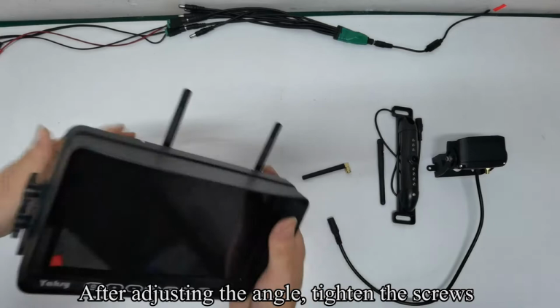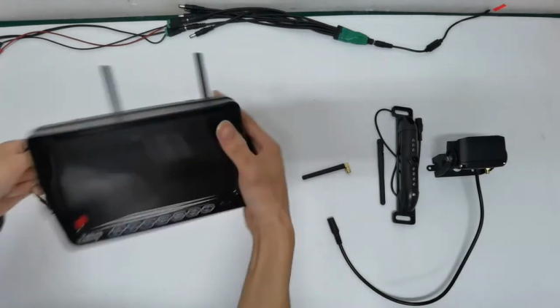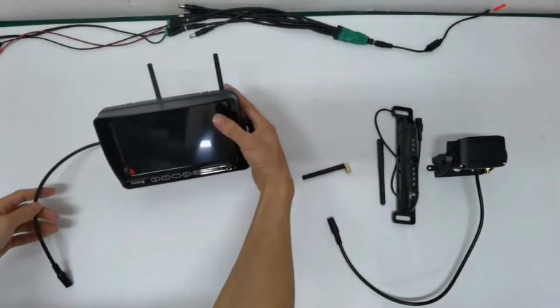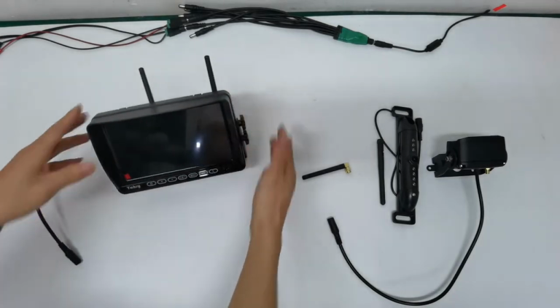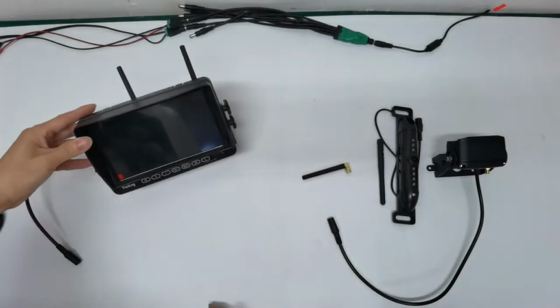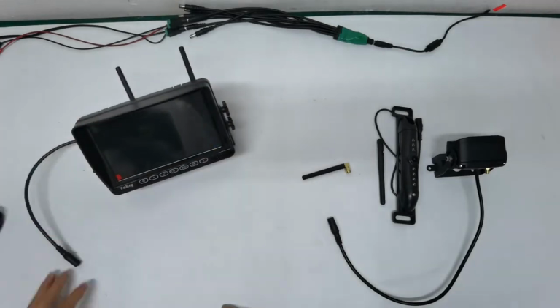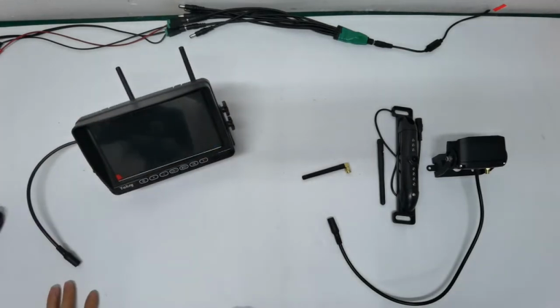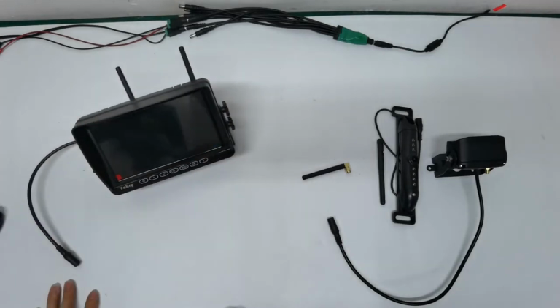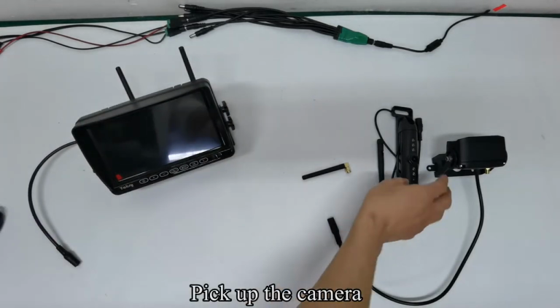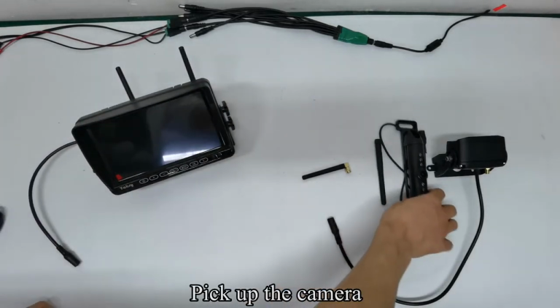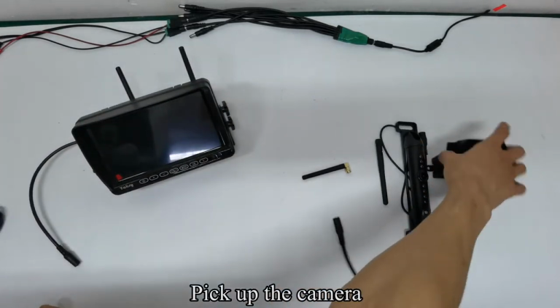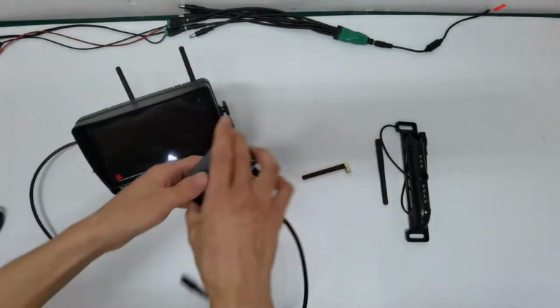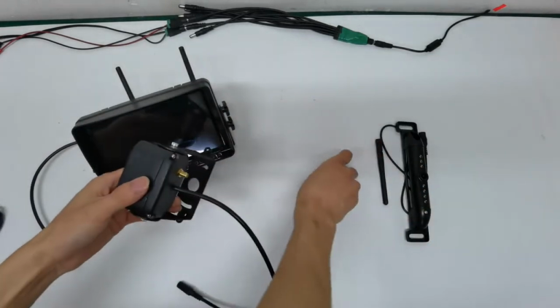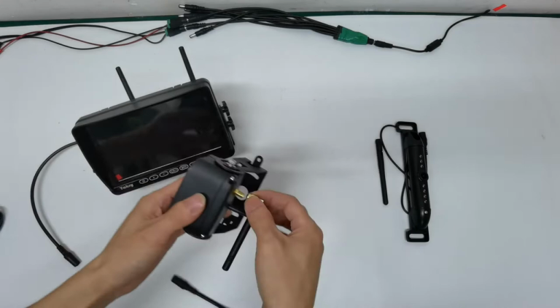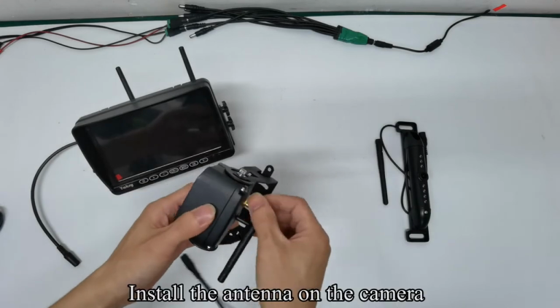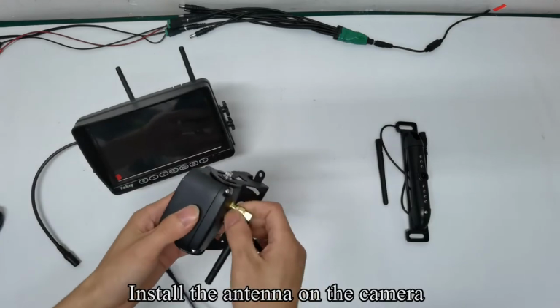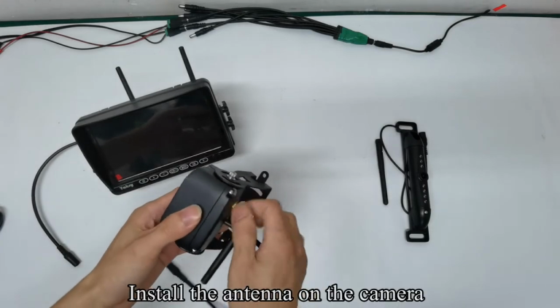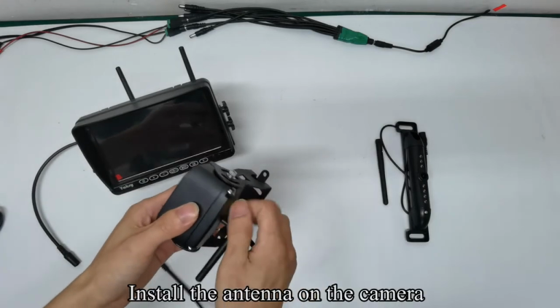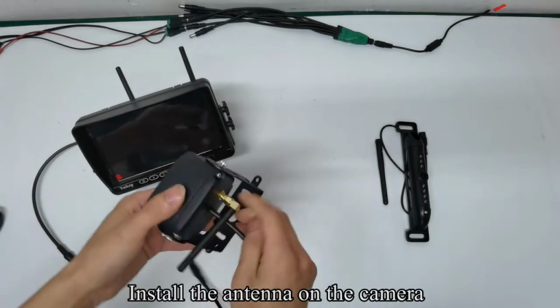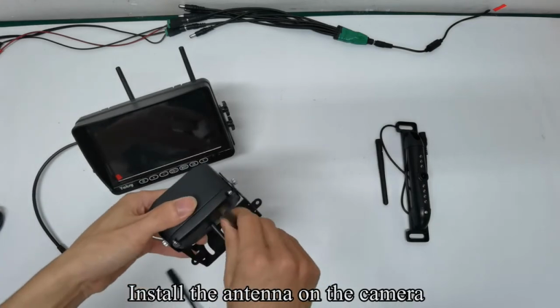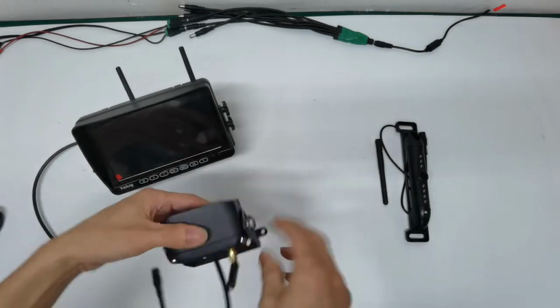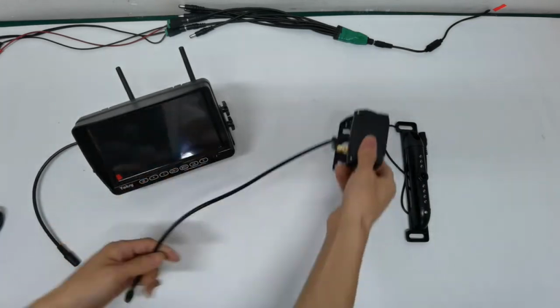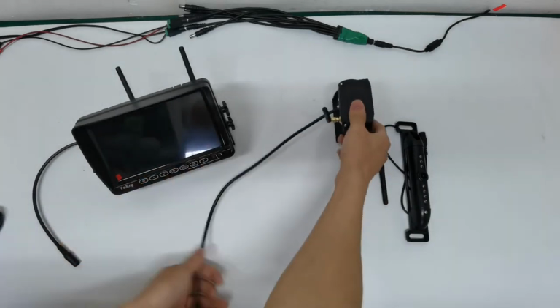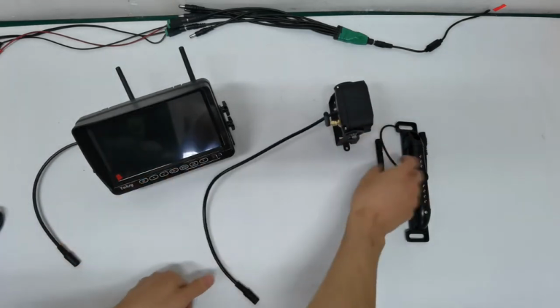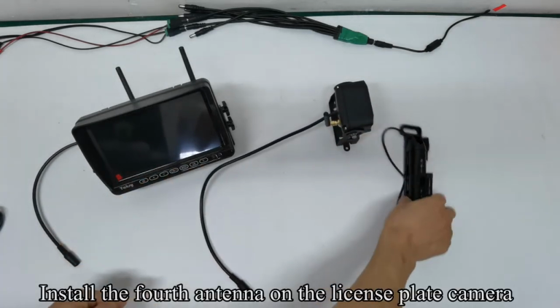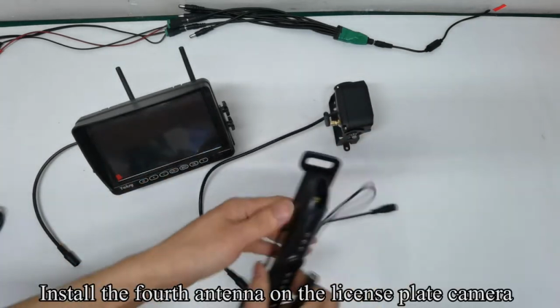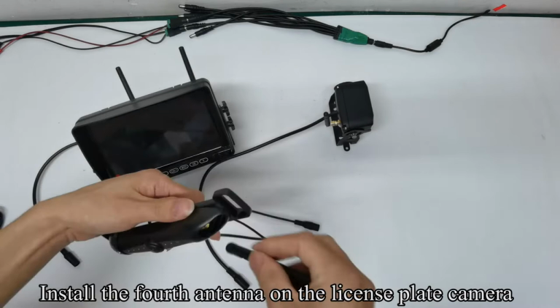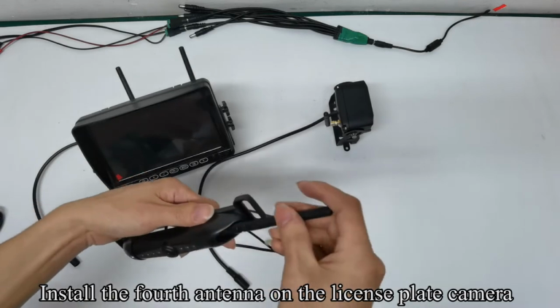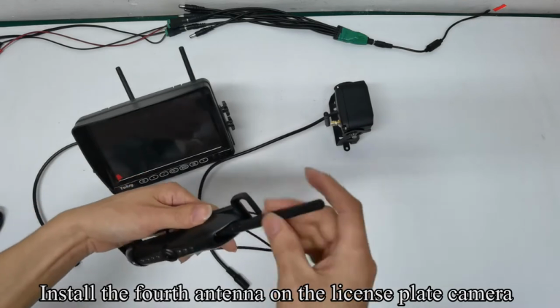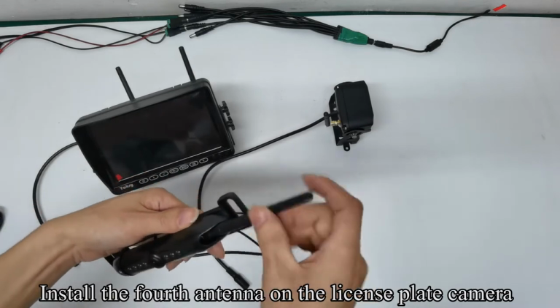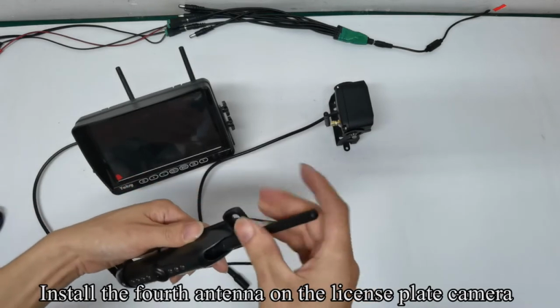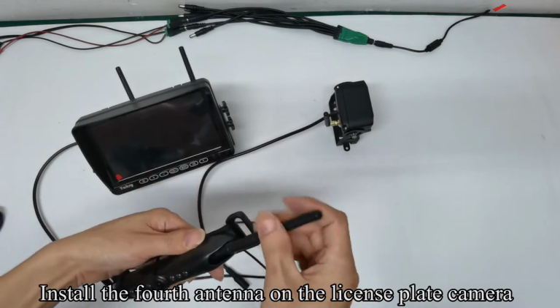Pick up the camera and install the antenna on the license plate camera.